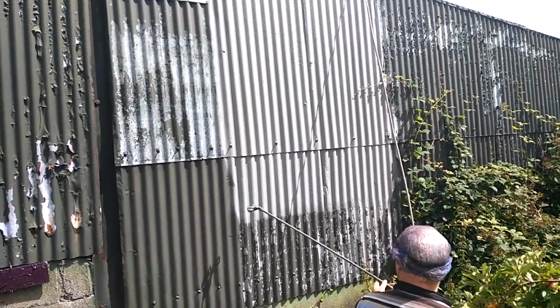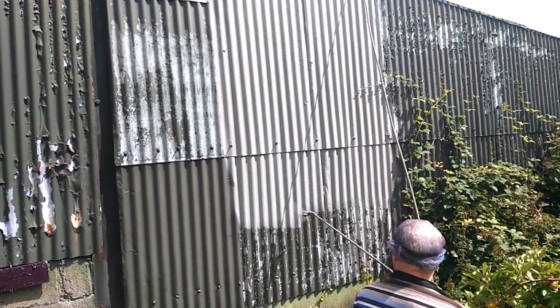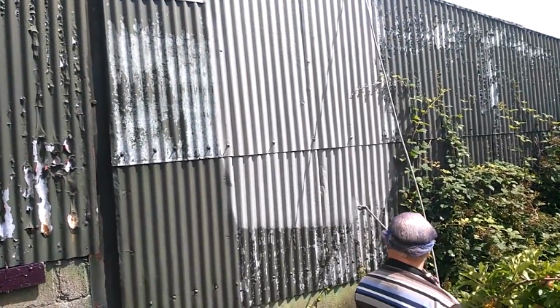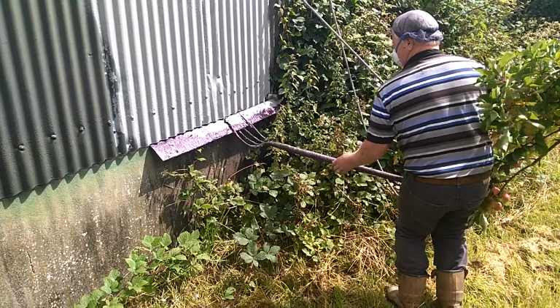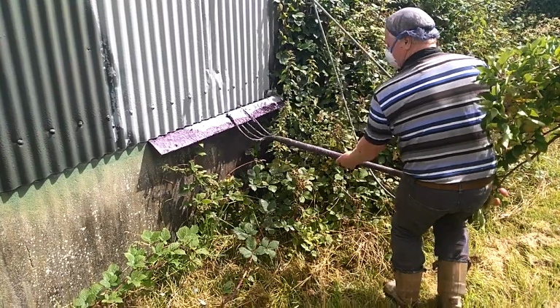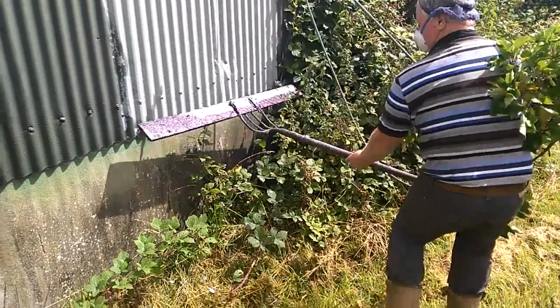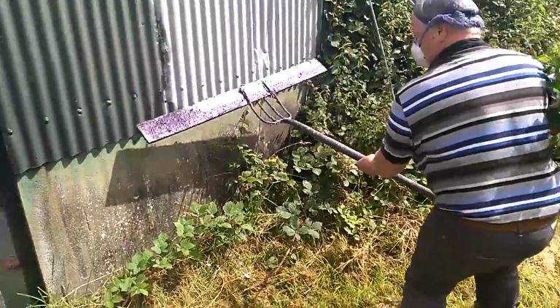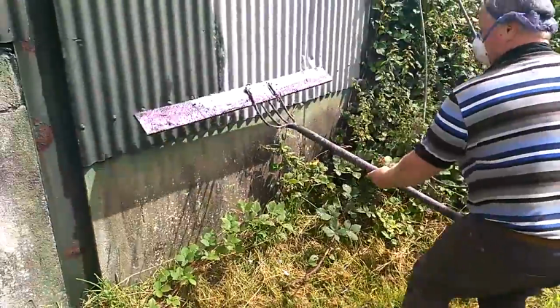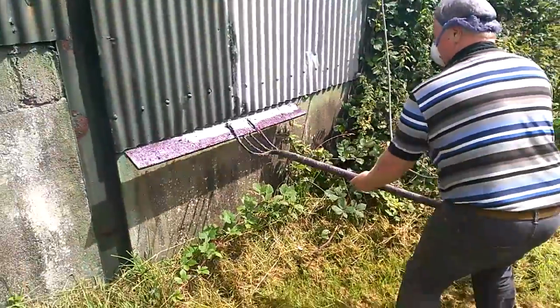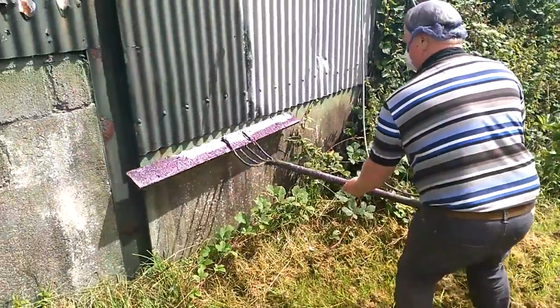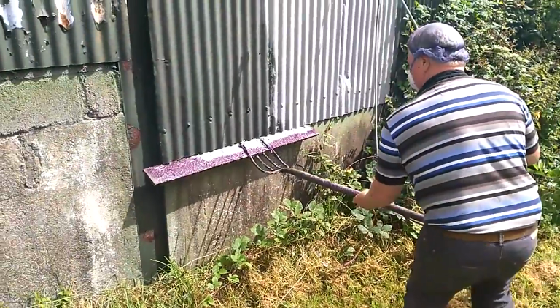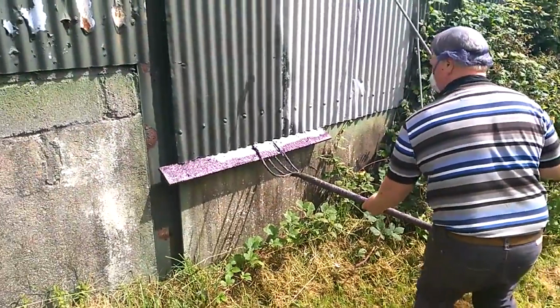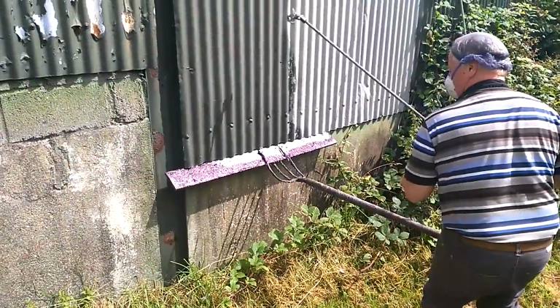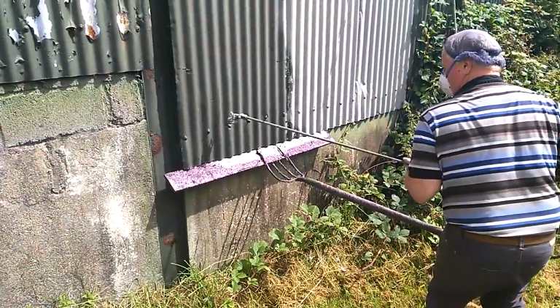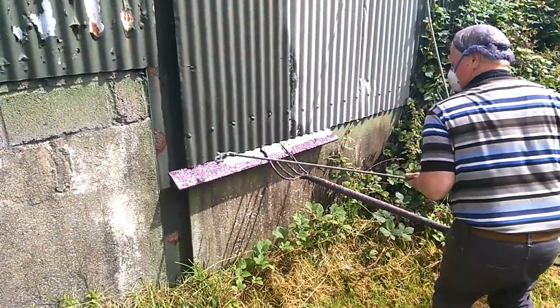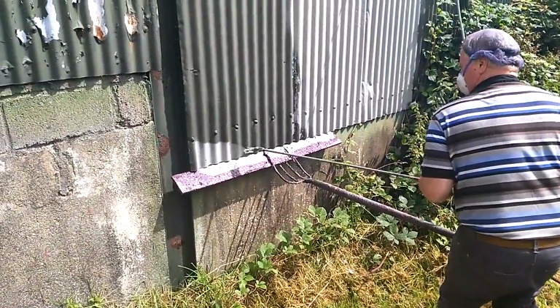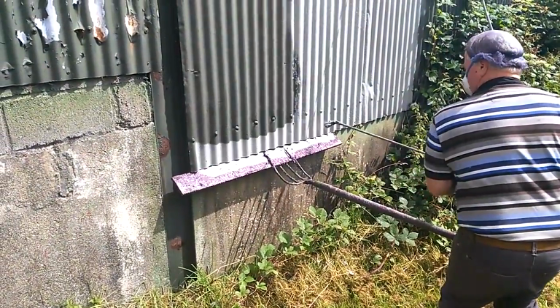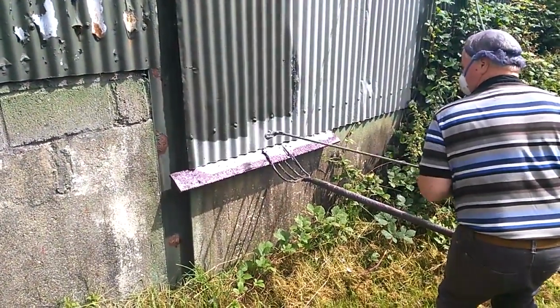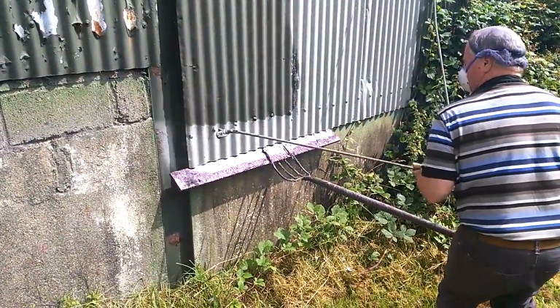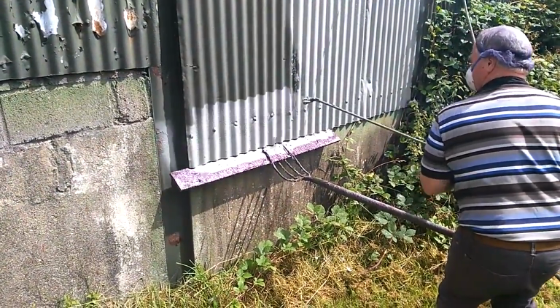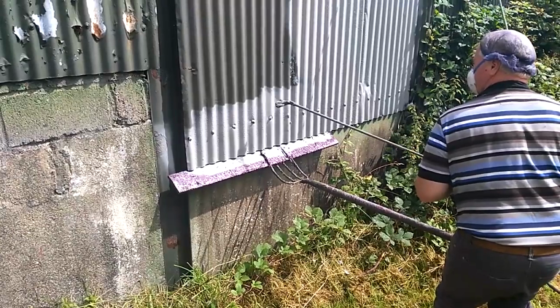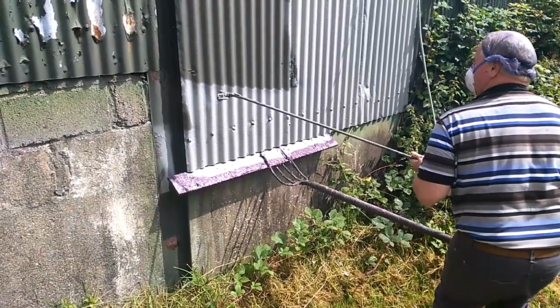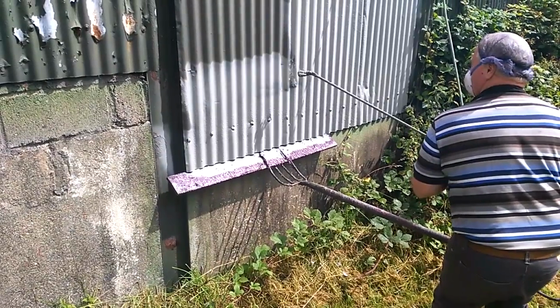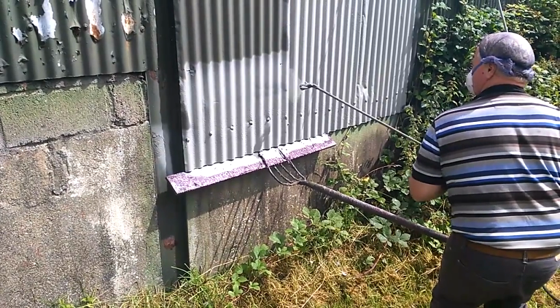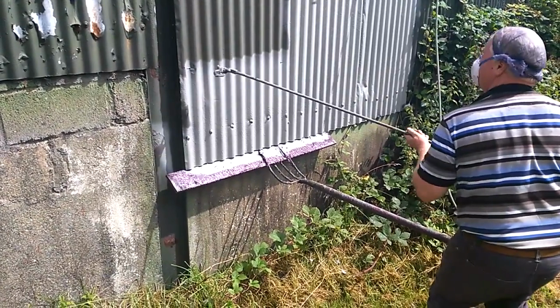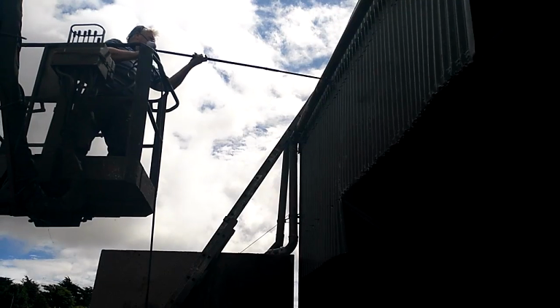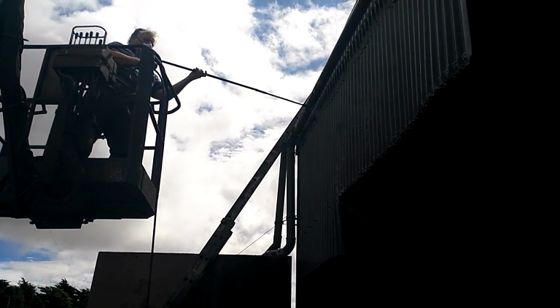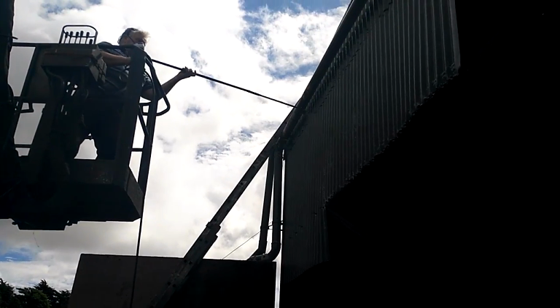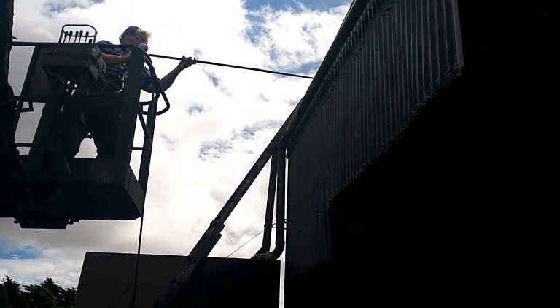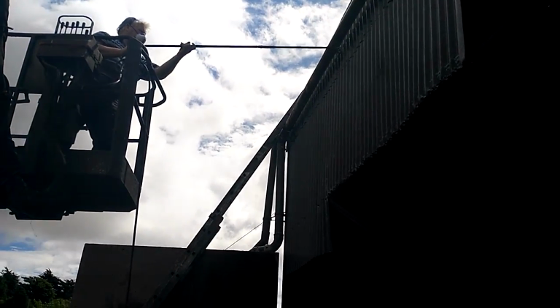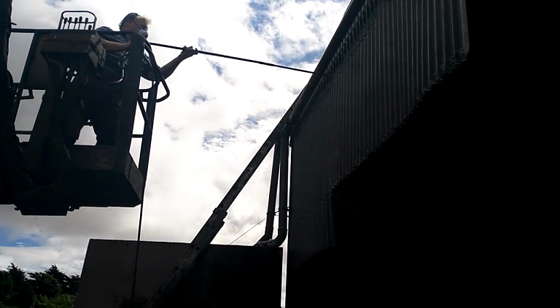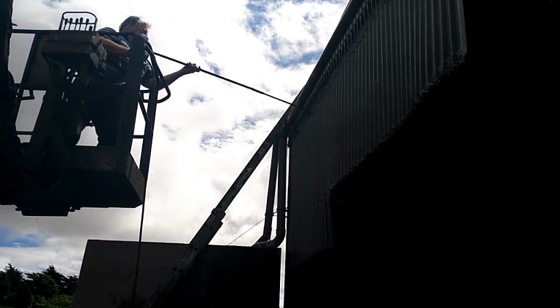A timber board attached to a sprong placed at the base of a sheet prevents spraying the concrete wall underneath with primer or paint. Ray usually applies one coat of paint evenly across the surface of the shed.